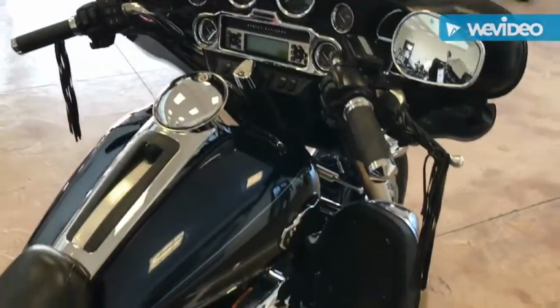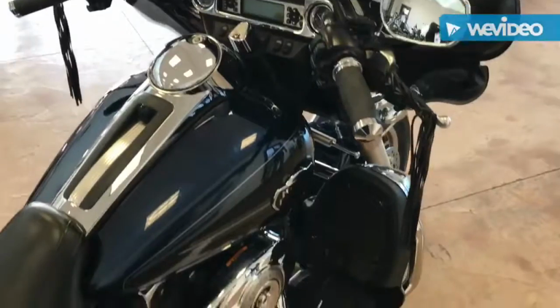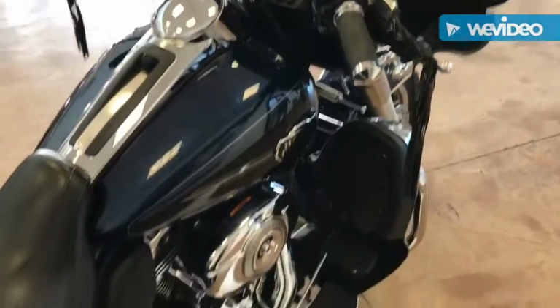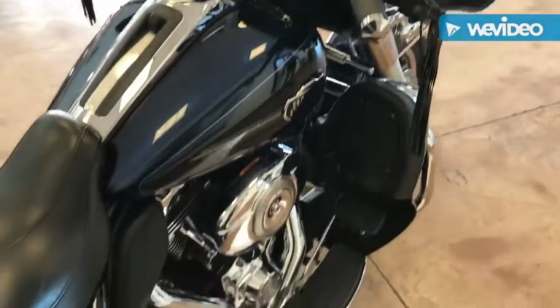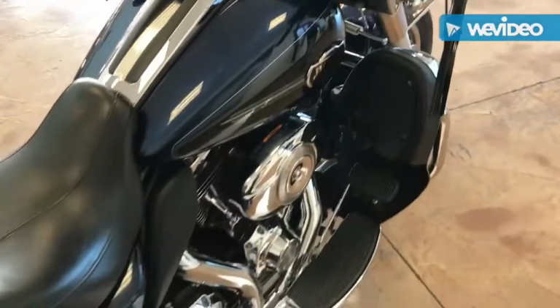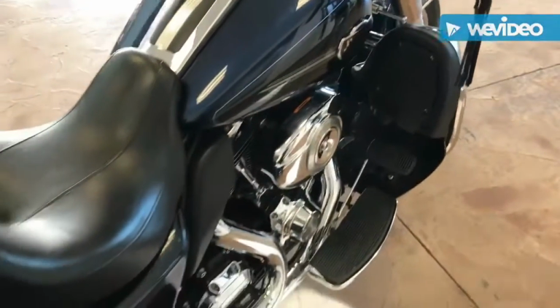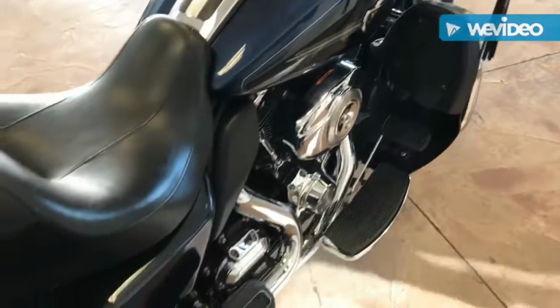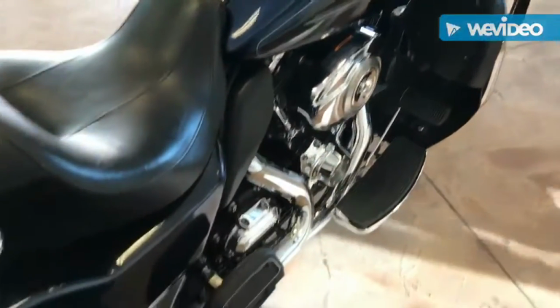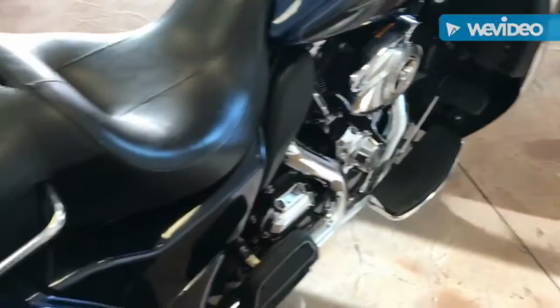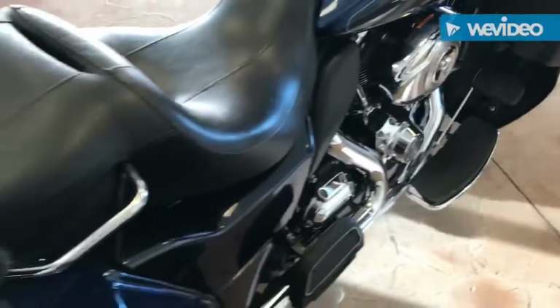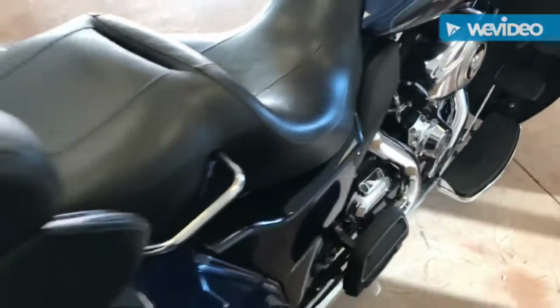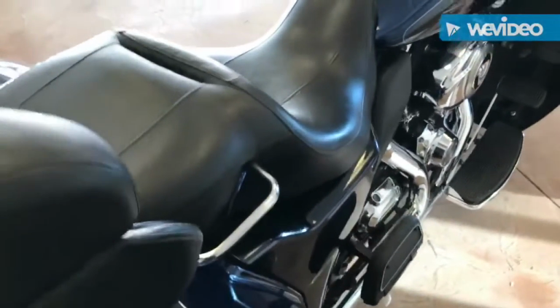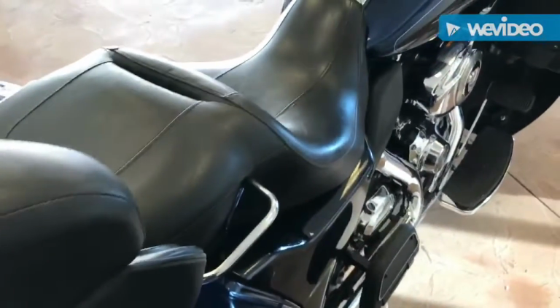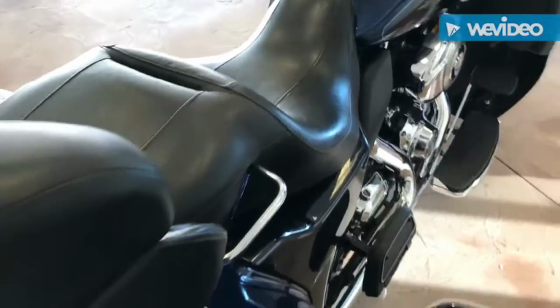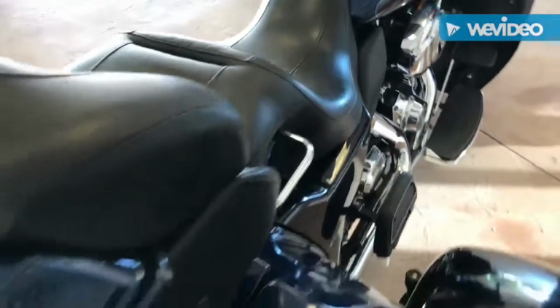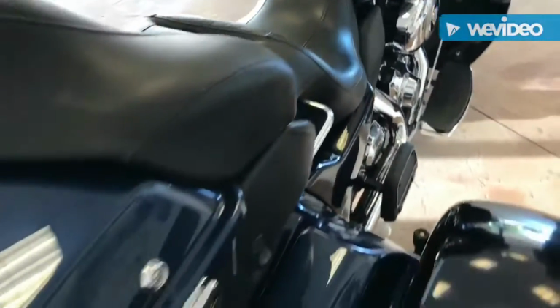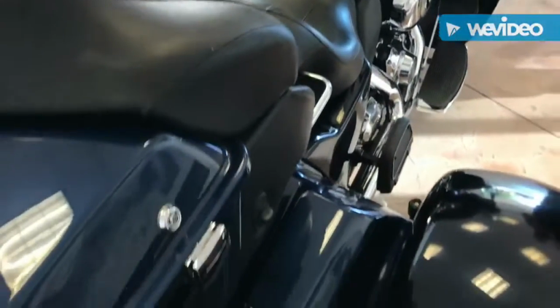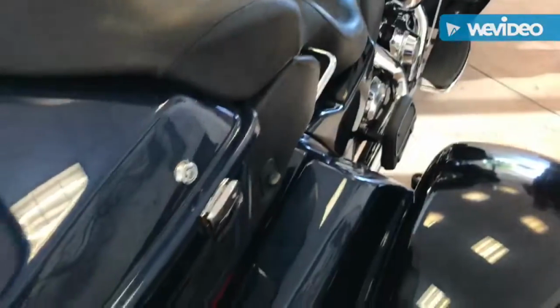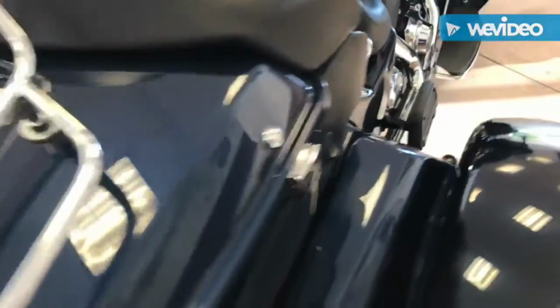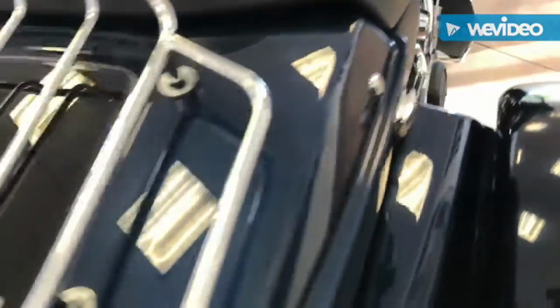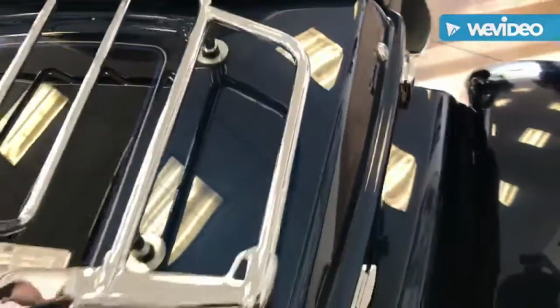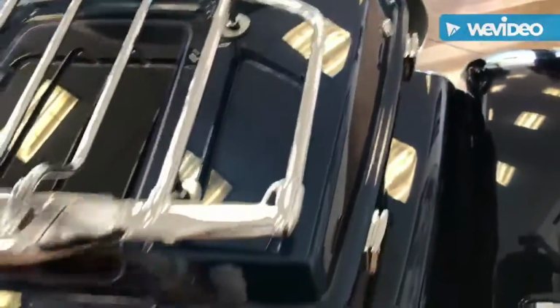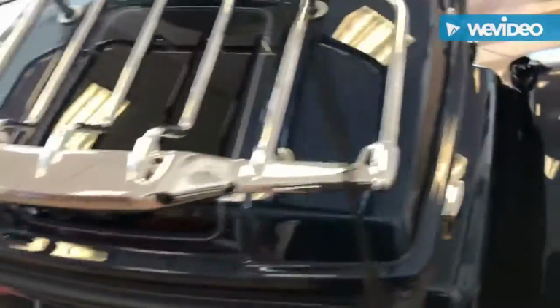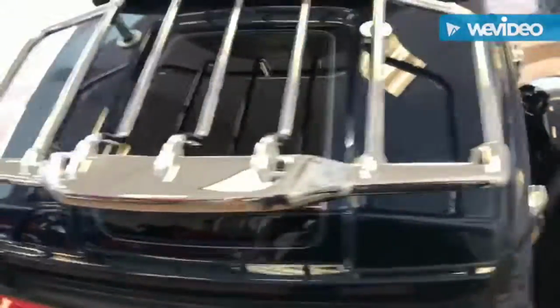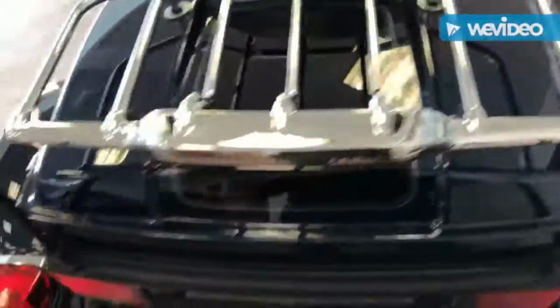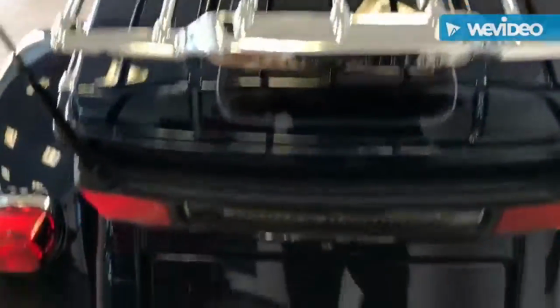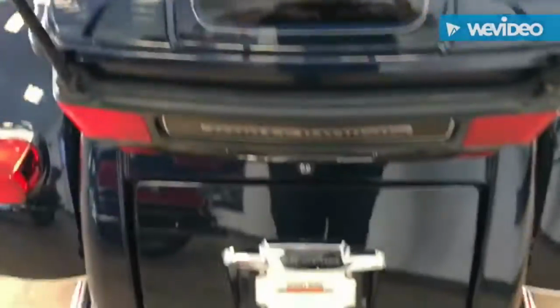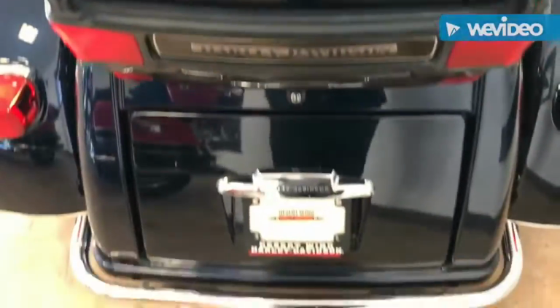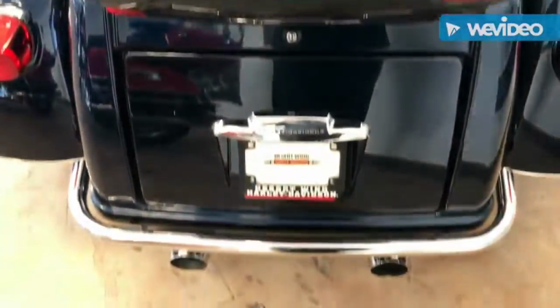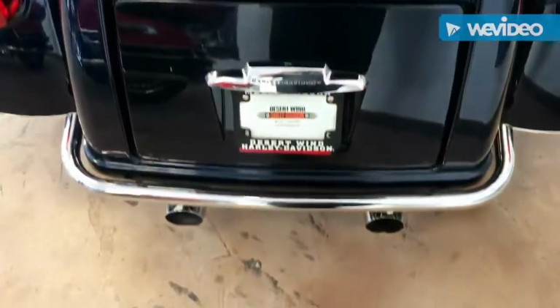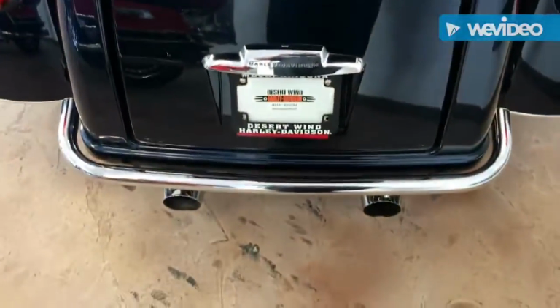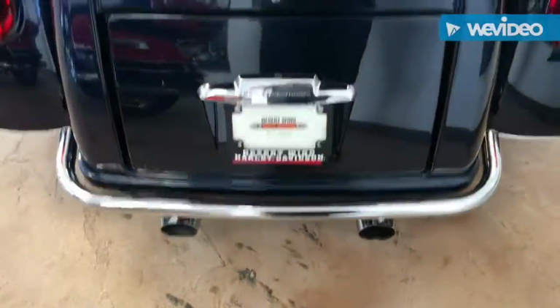Guys, again, this is Brian with Desert Wind Harley-Davidson. 2012 Tri-Glide, it's our bike of the week. Give us a call or come in and check us out. Thanks guys and have a great week.